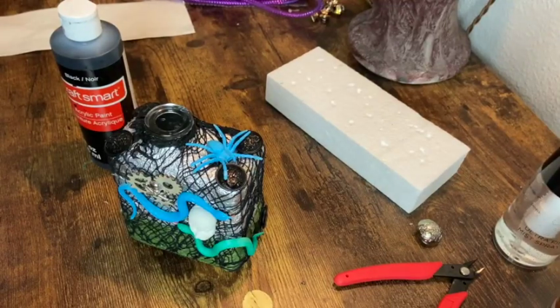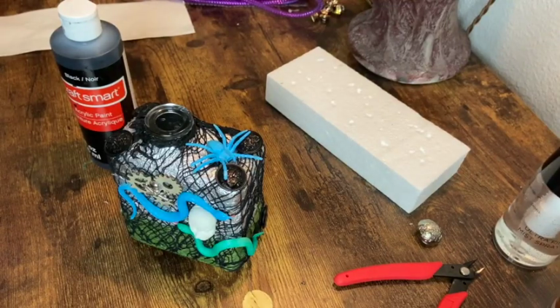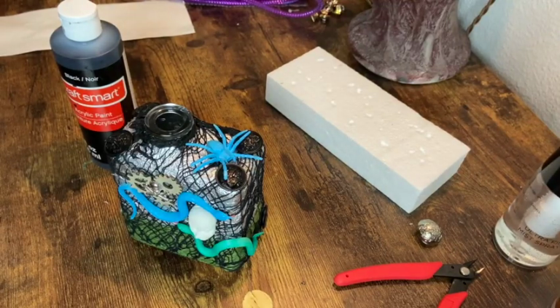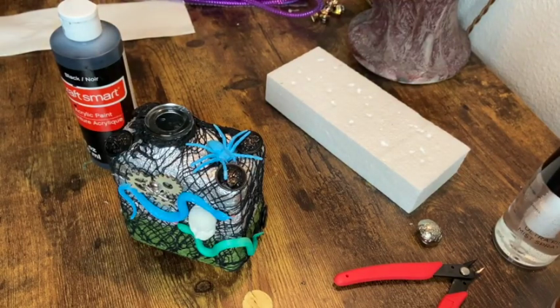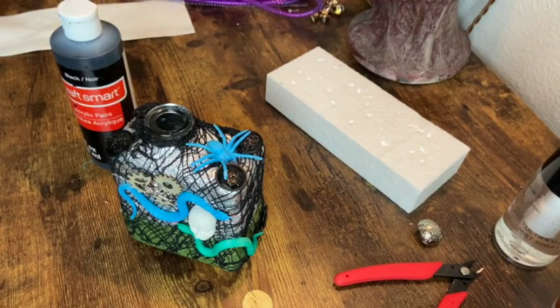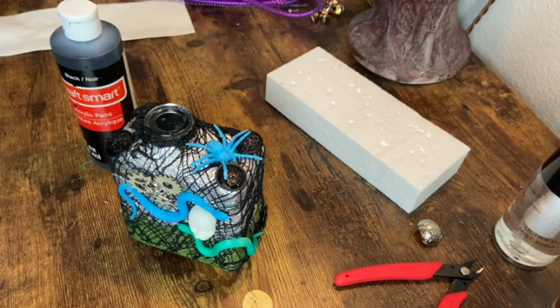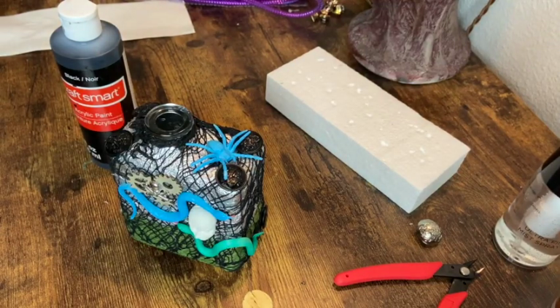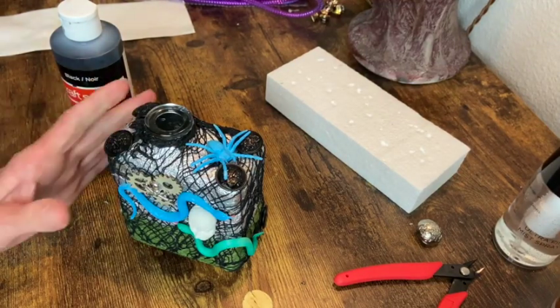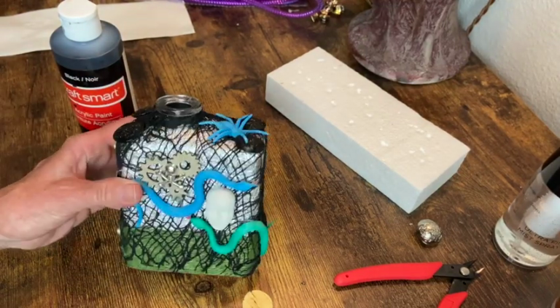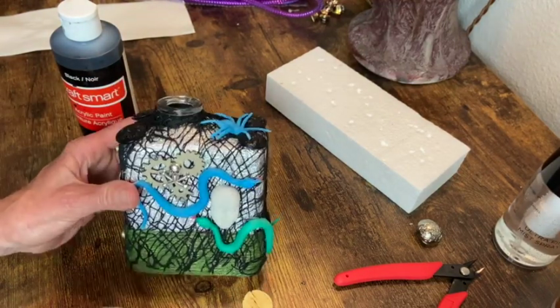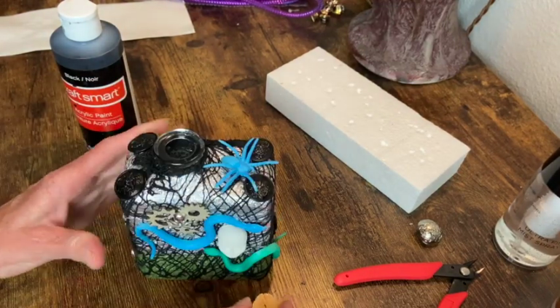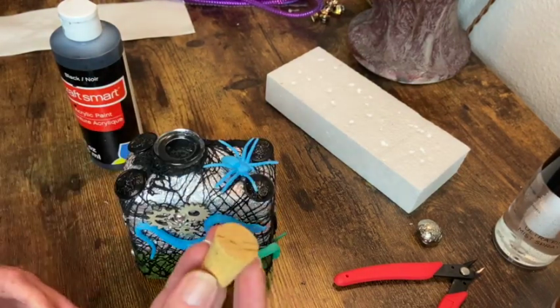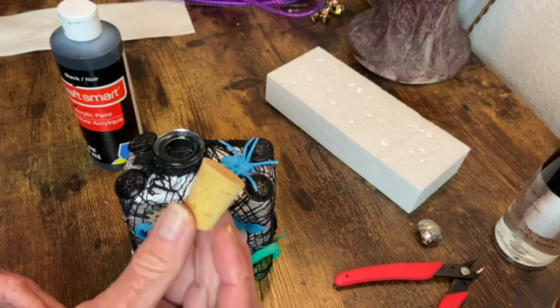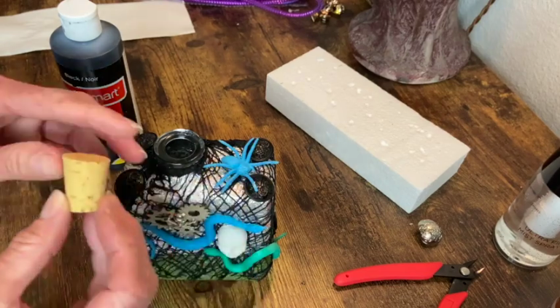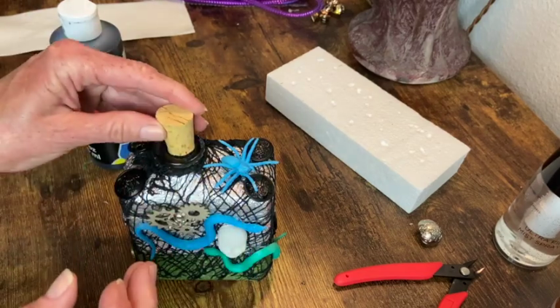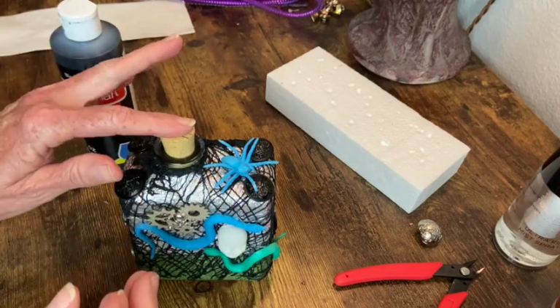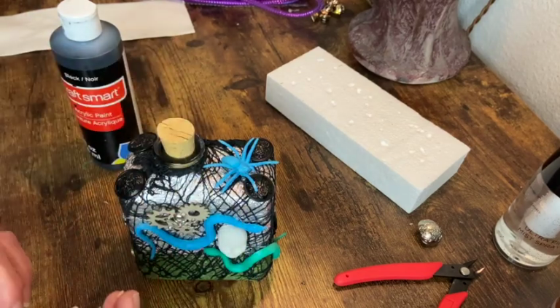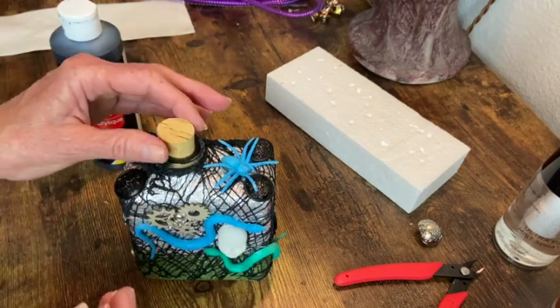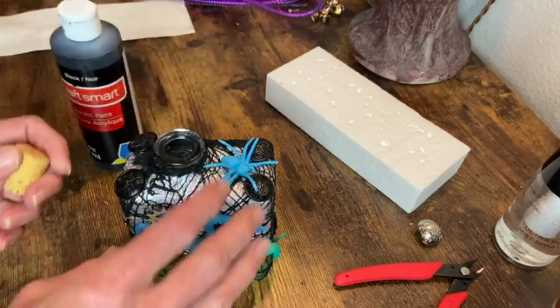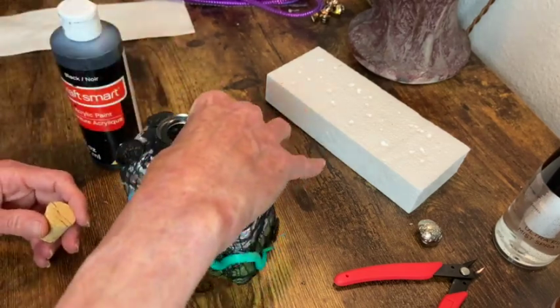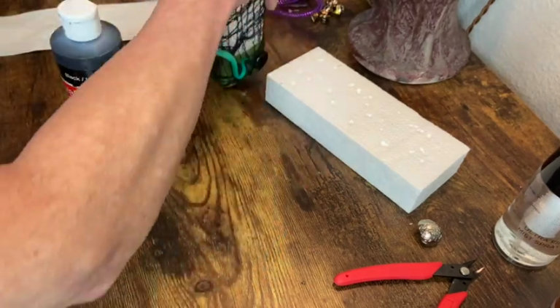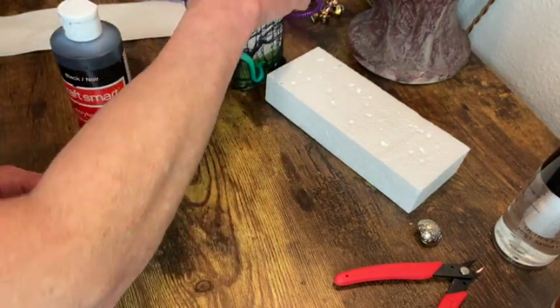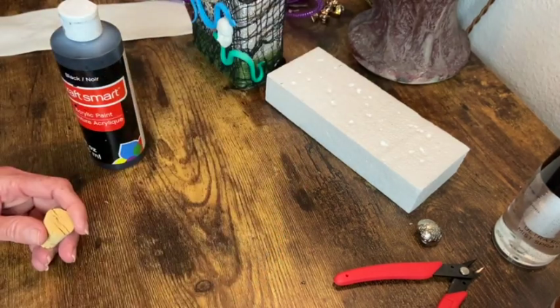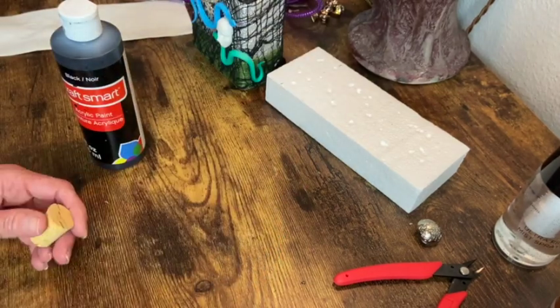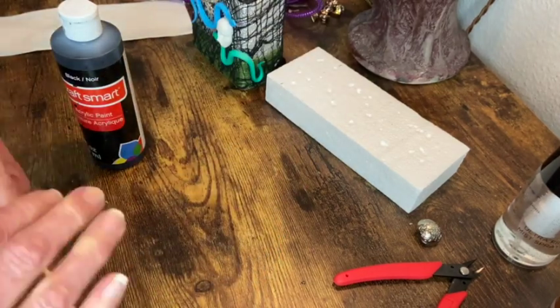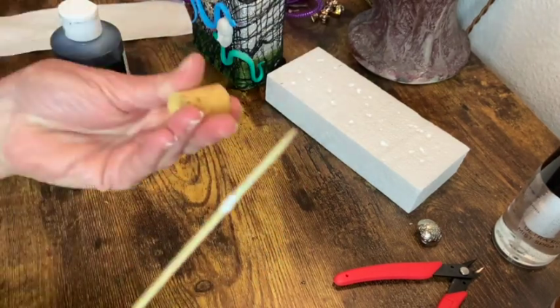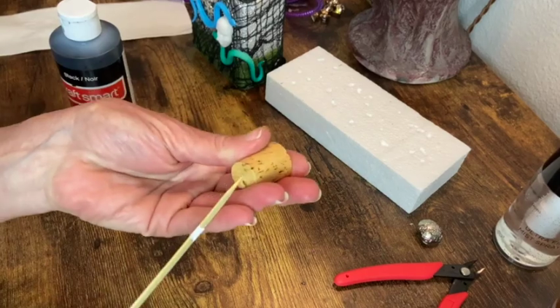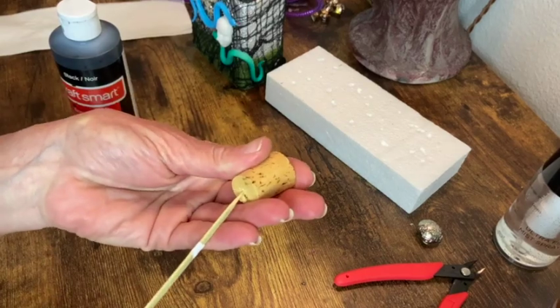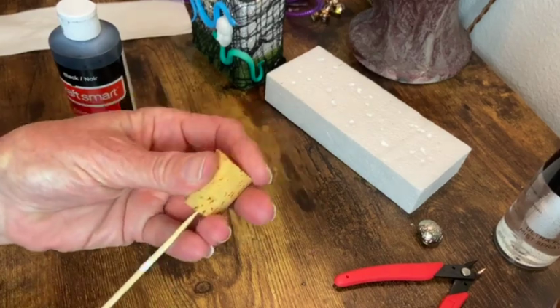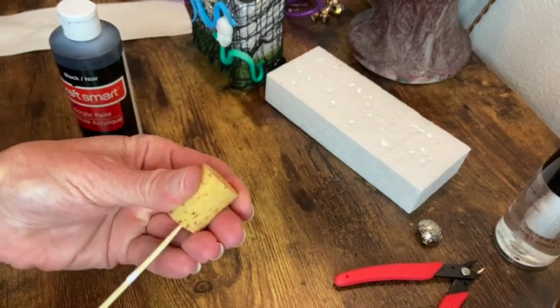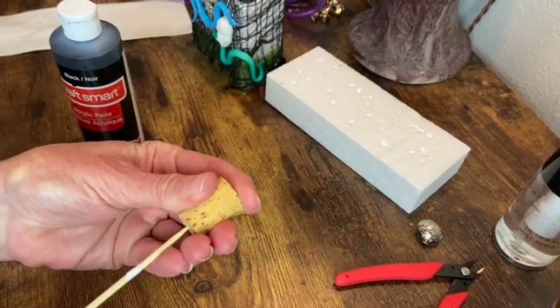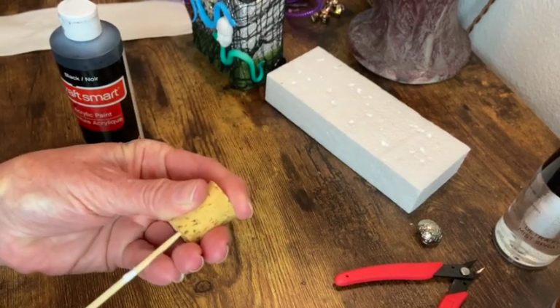So now for this one I needed something to go in the opening and I had a piece of cork that fit pretty good. So I'm just going to go ahead and put it on a skewer and paint it black.